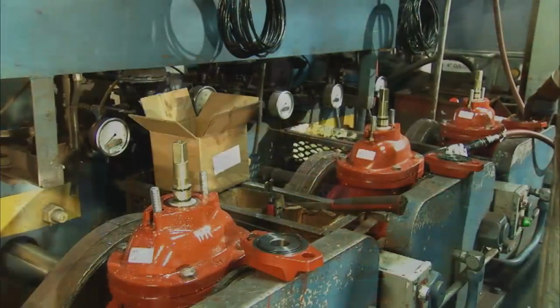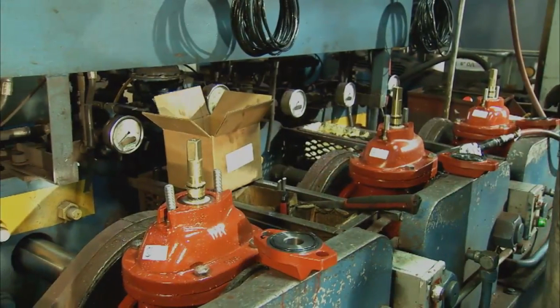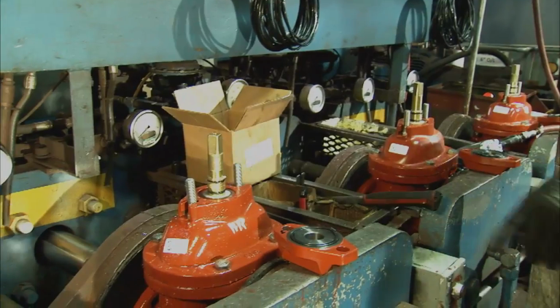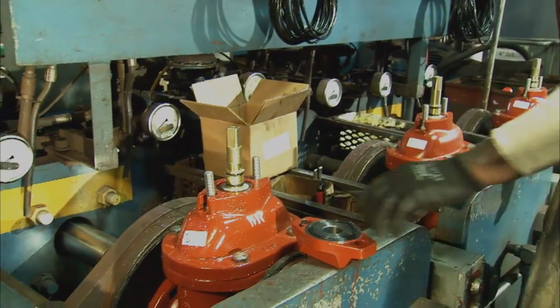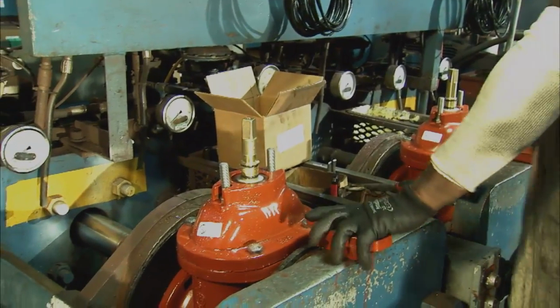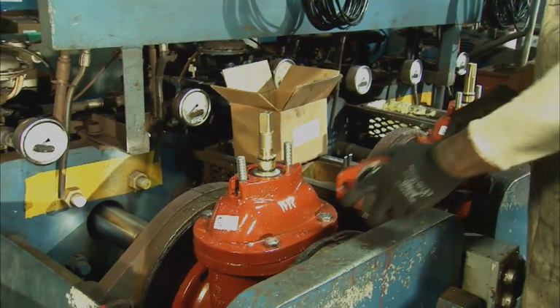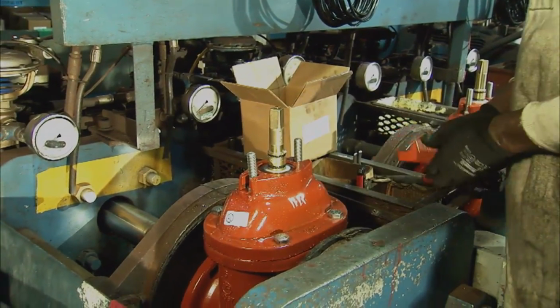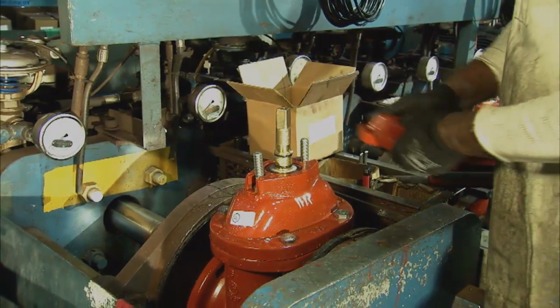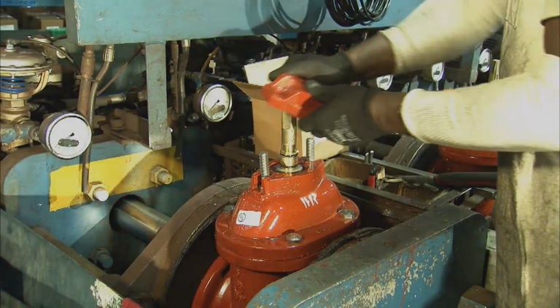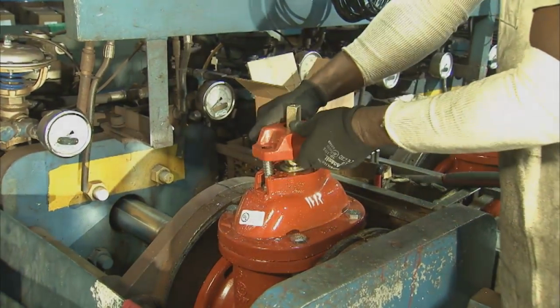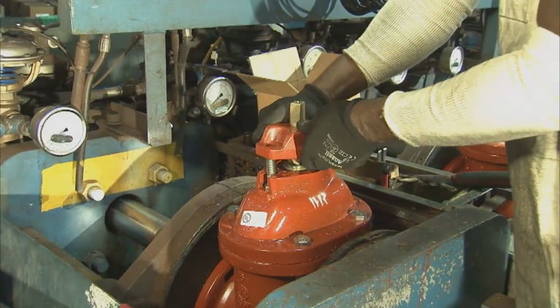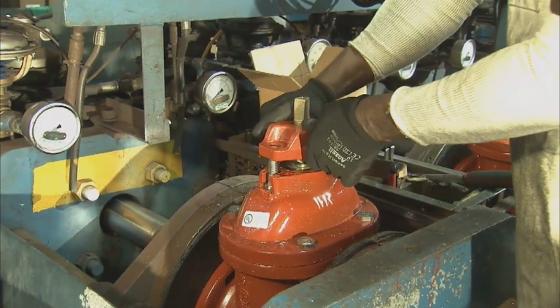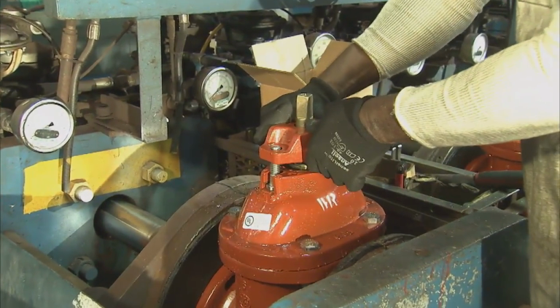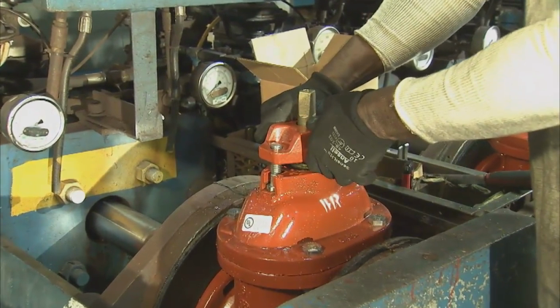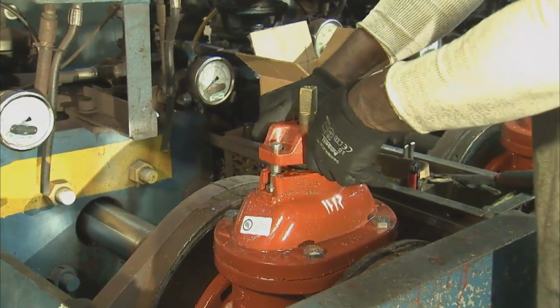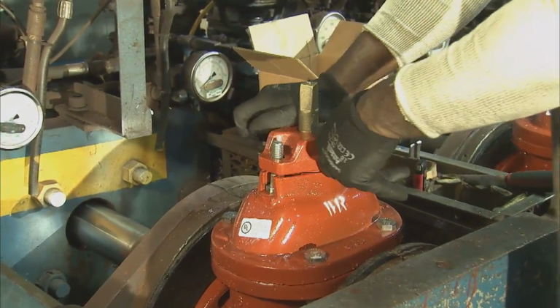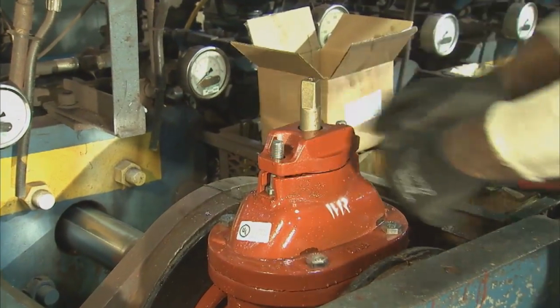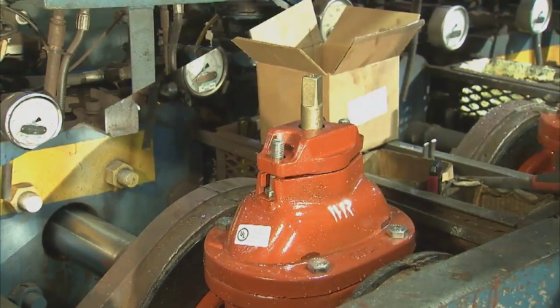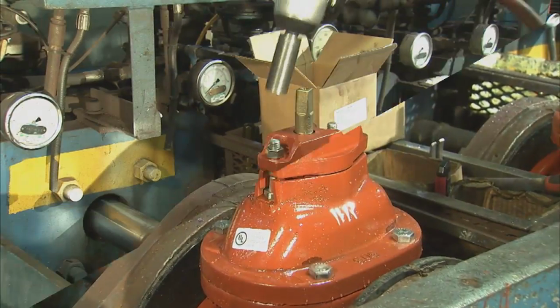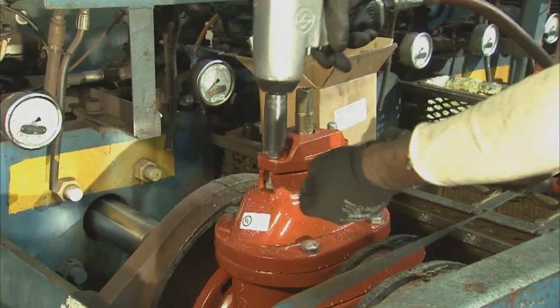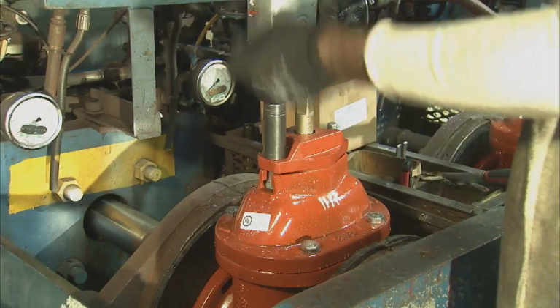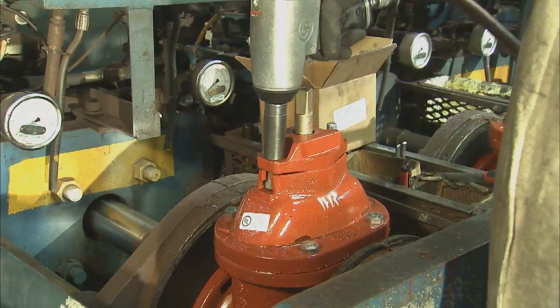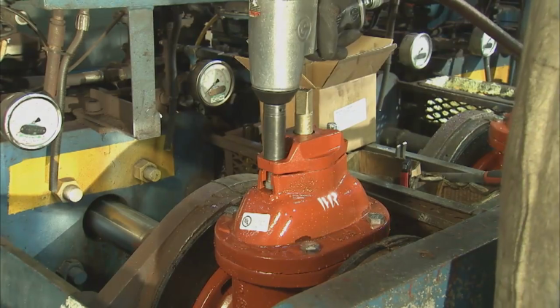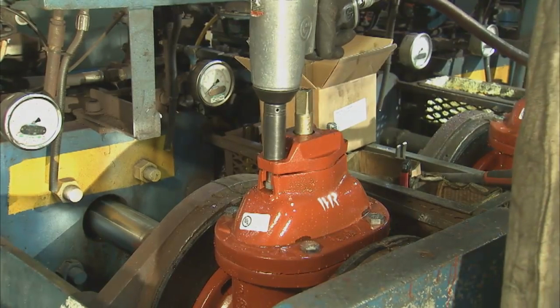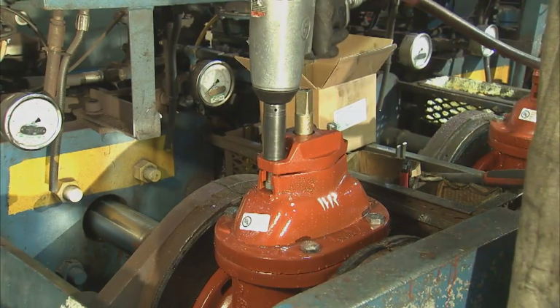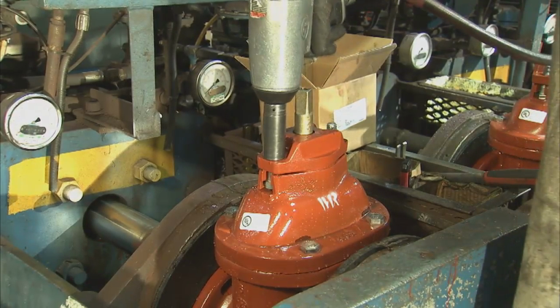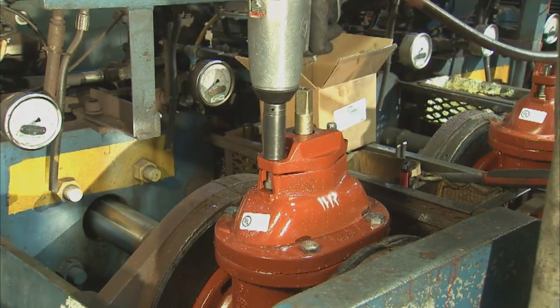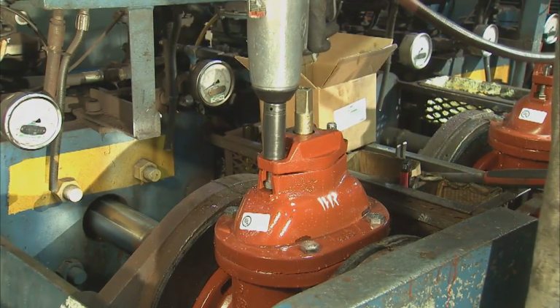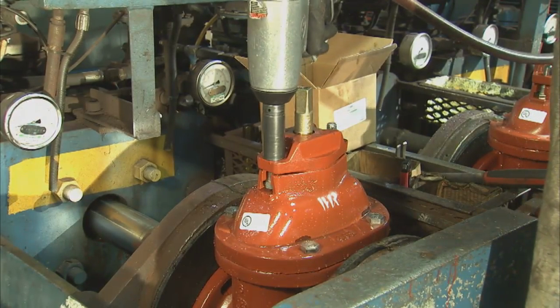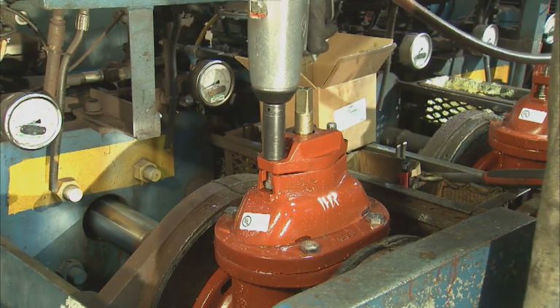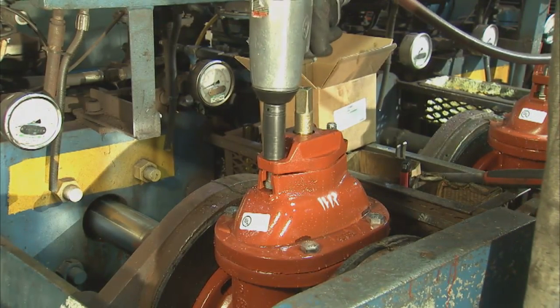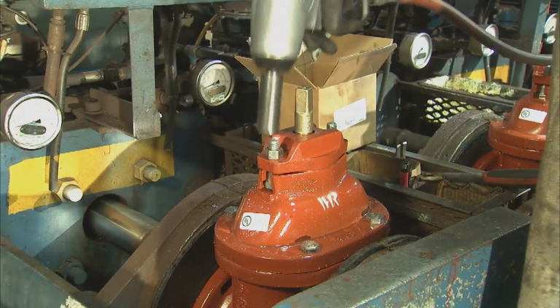At this point, an O-ring seal plate is installed on top of the bonnet. The plate is fastened tight with stainless steel bolts and nuts.